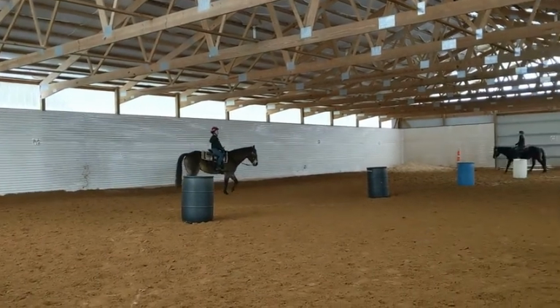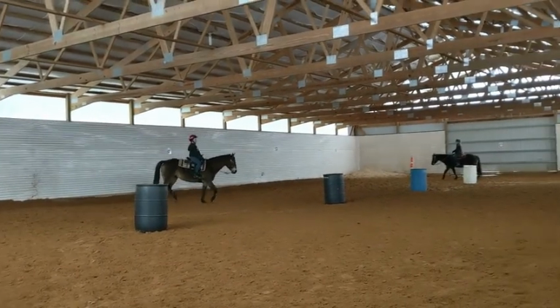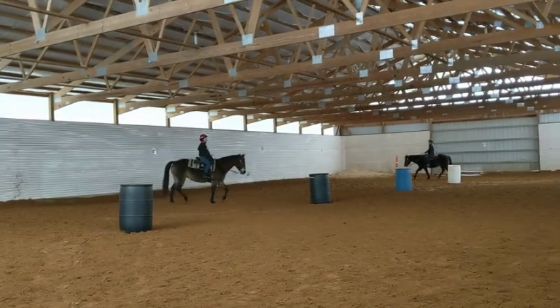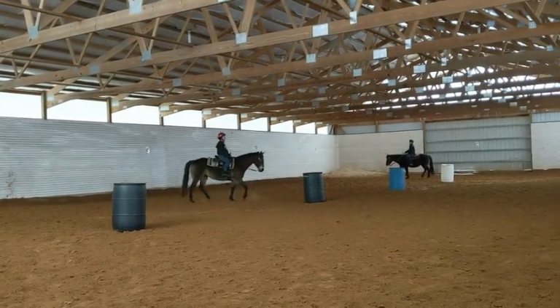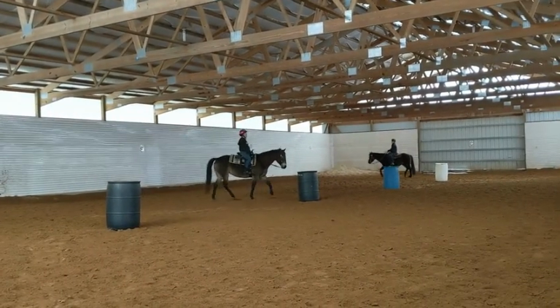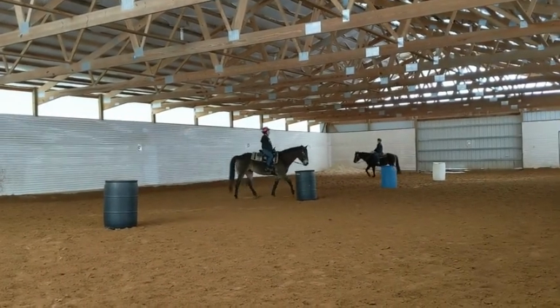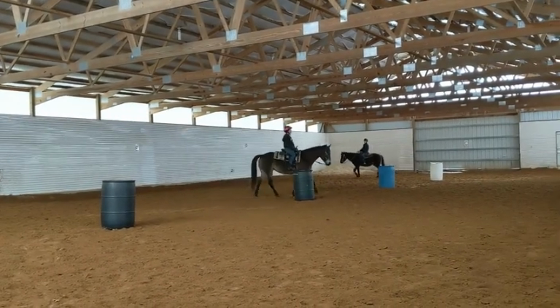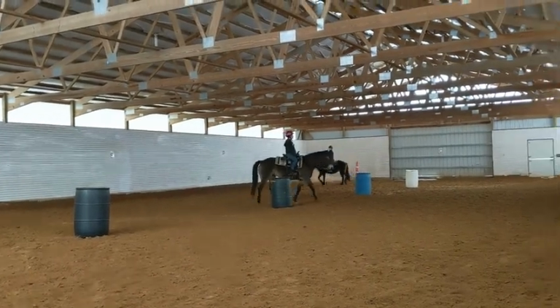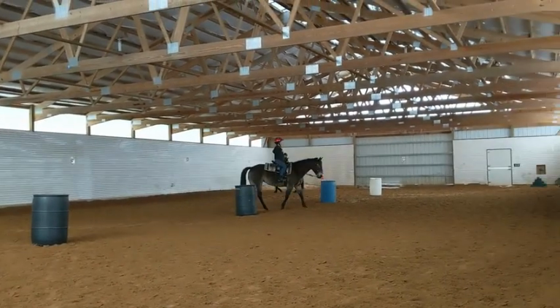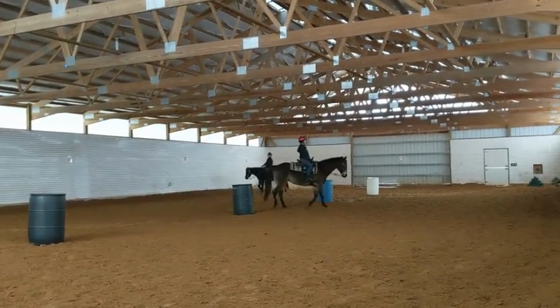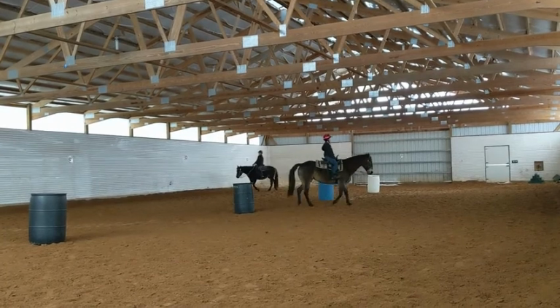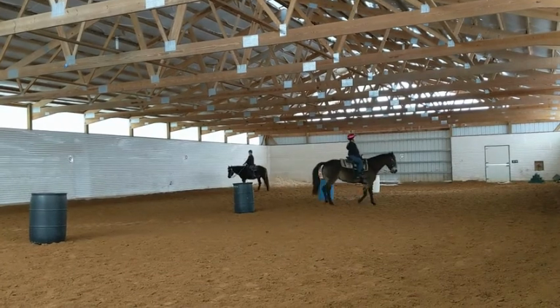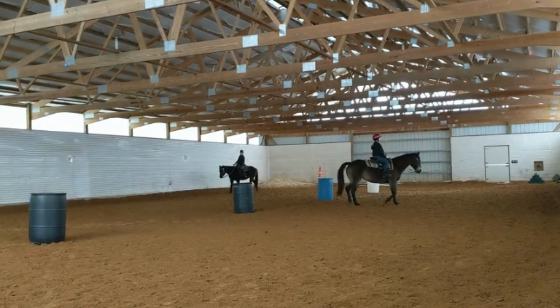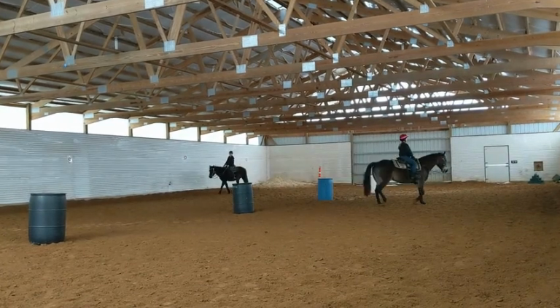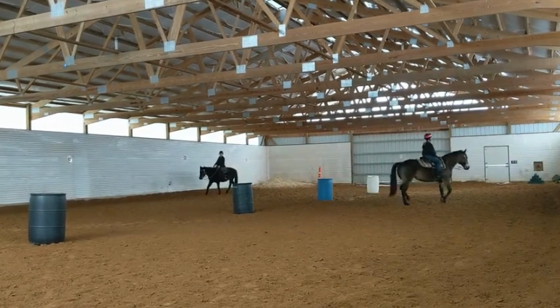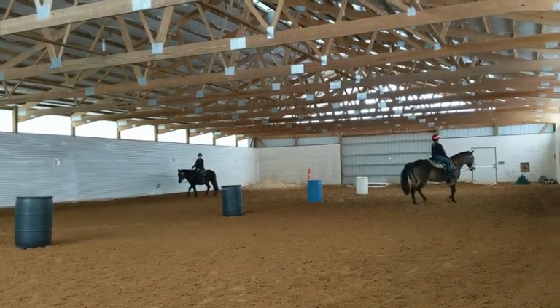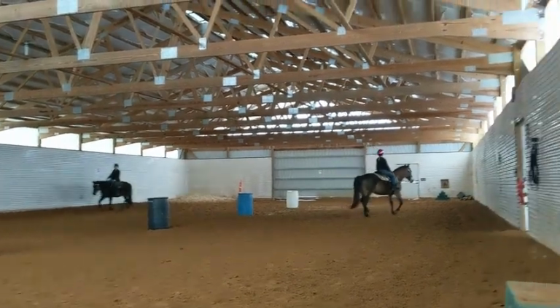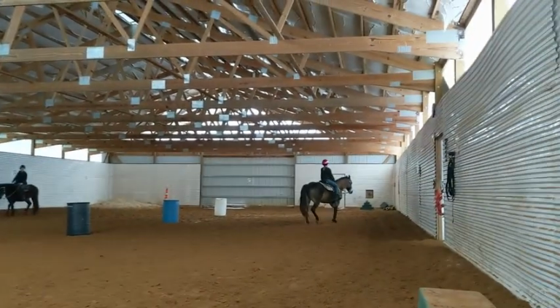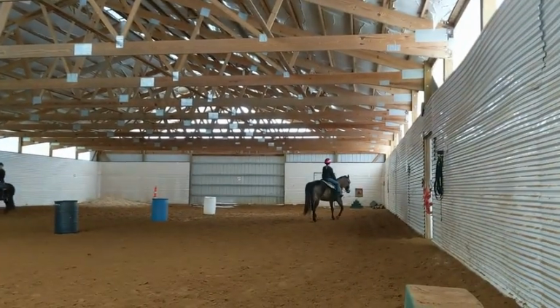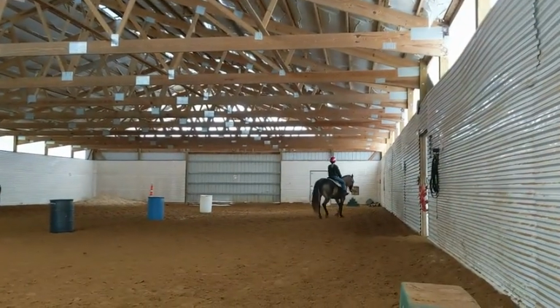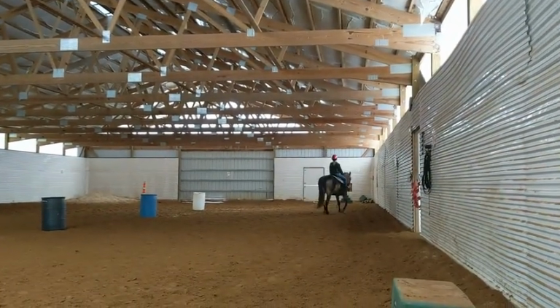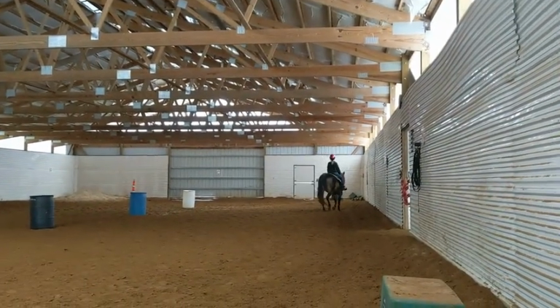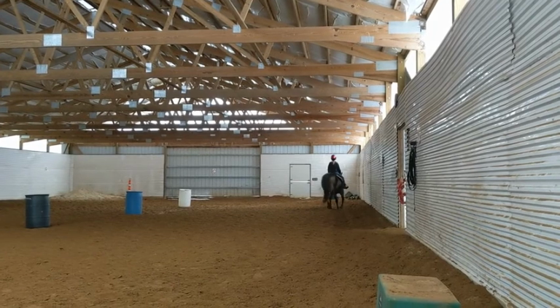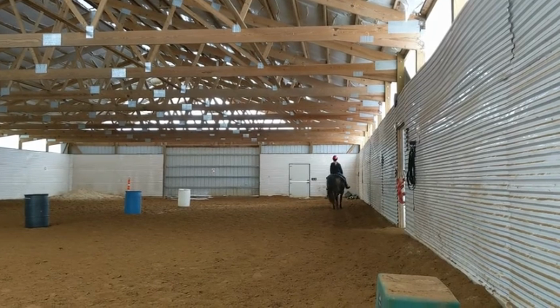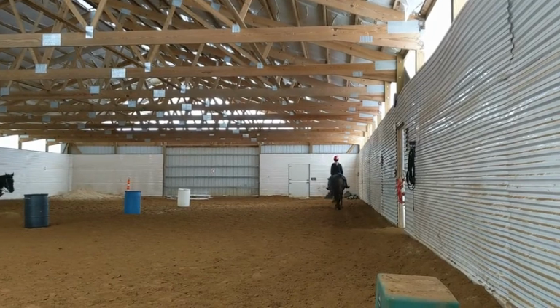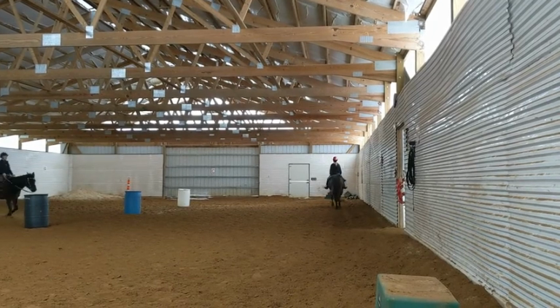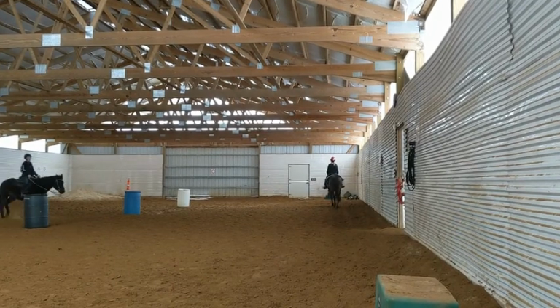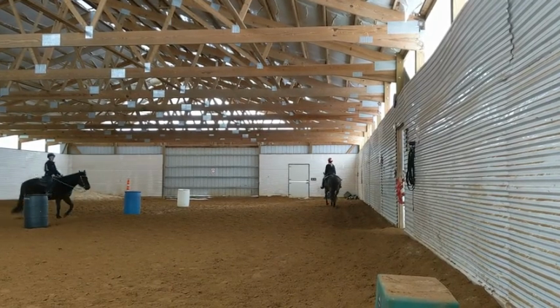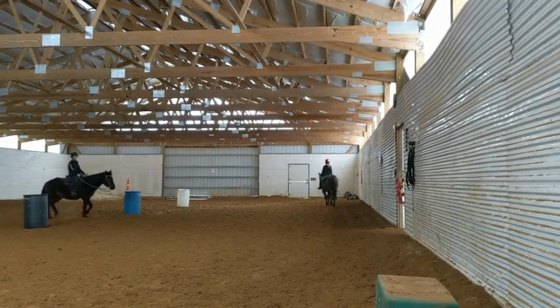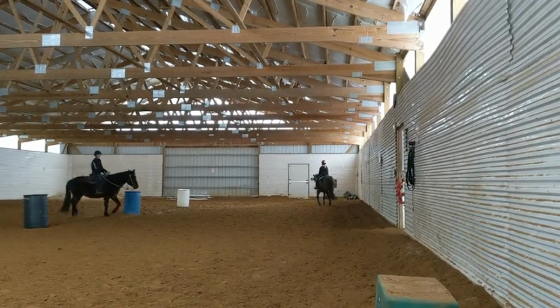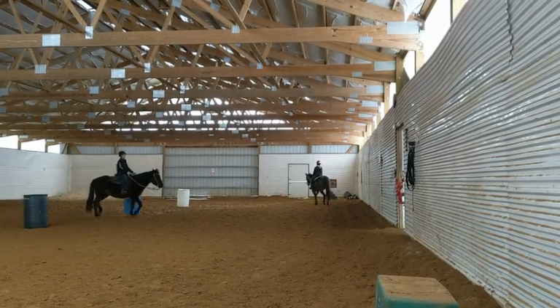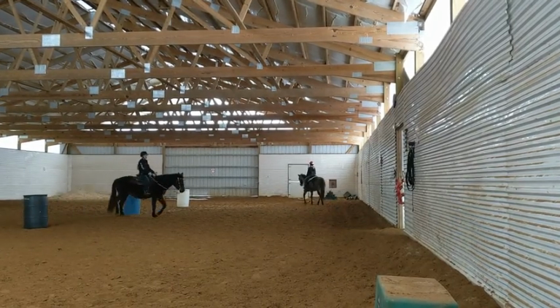Good. We'll start figurating — heels down Emma, toes up. That's what's going to help bring your leg forward. It's when our toe thinks about going down that our leg drifts back.